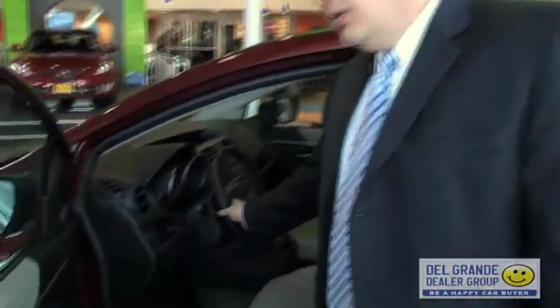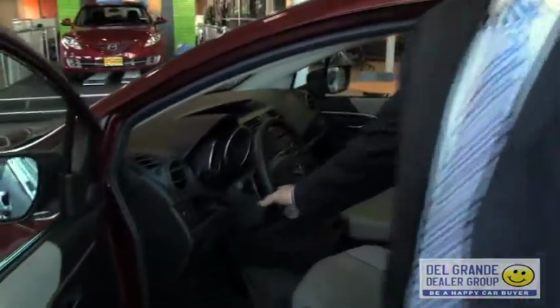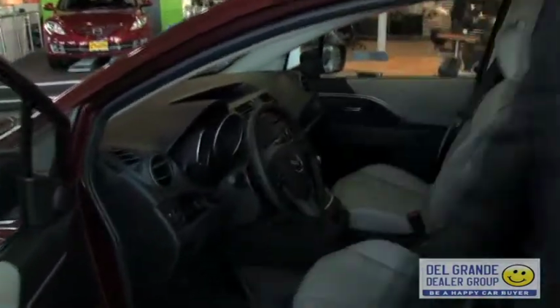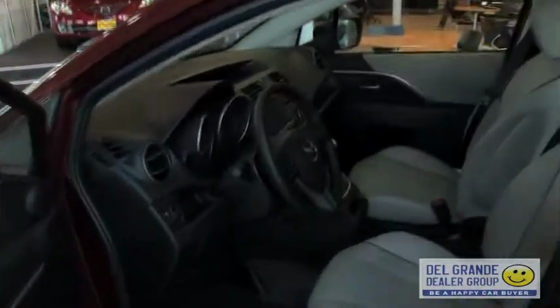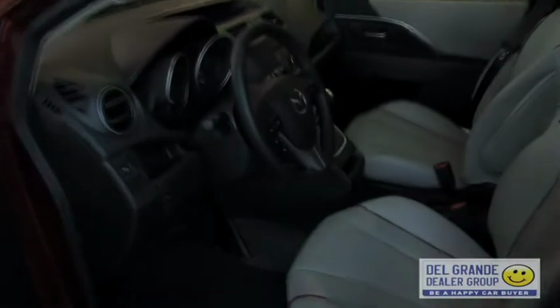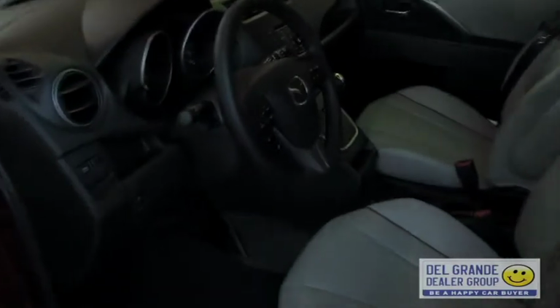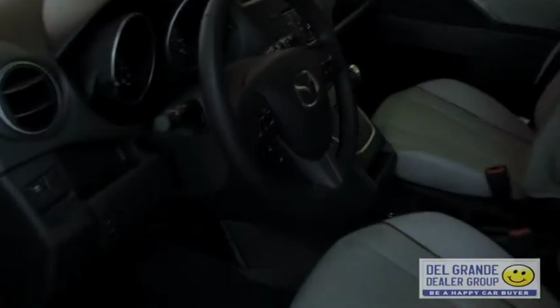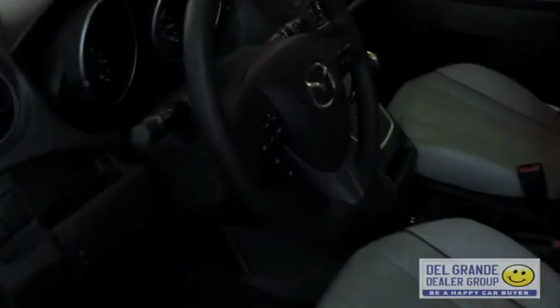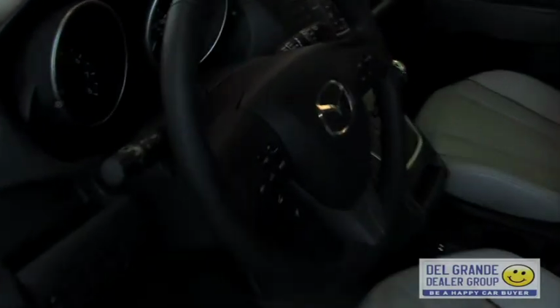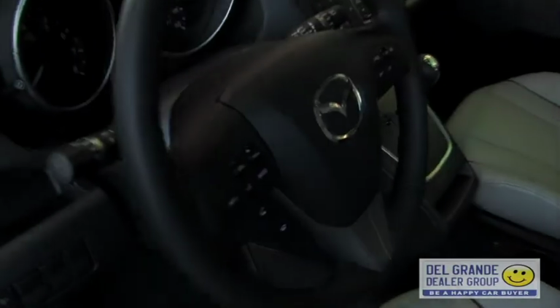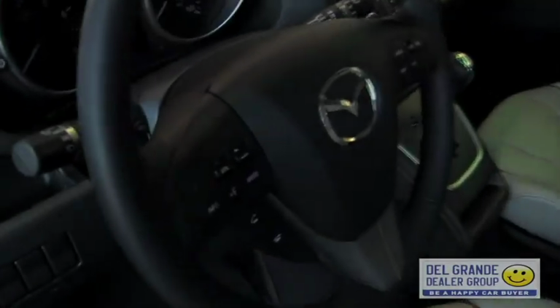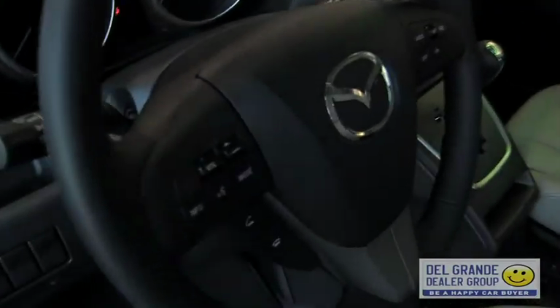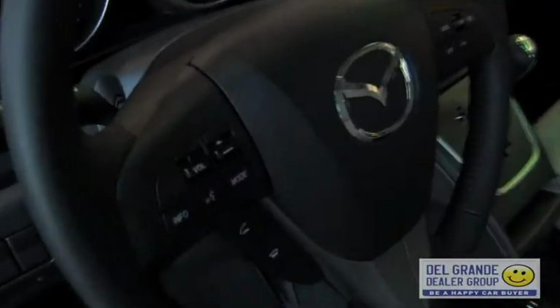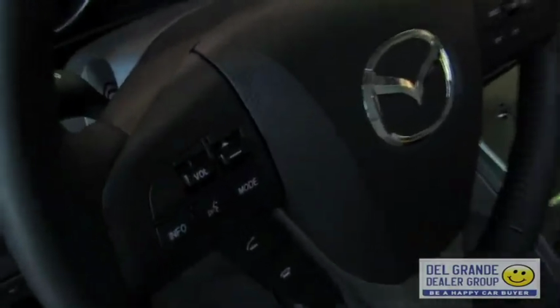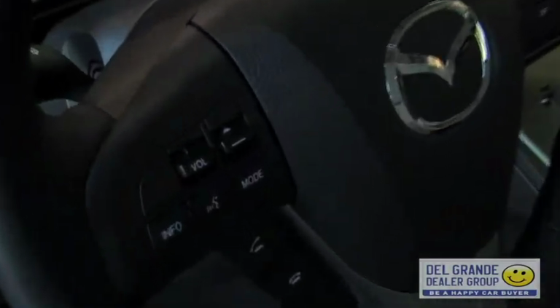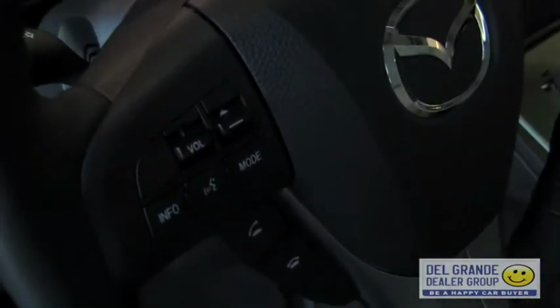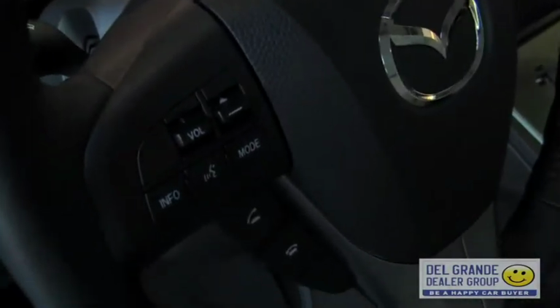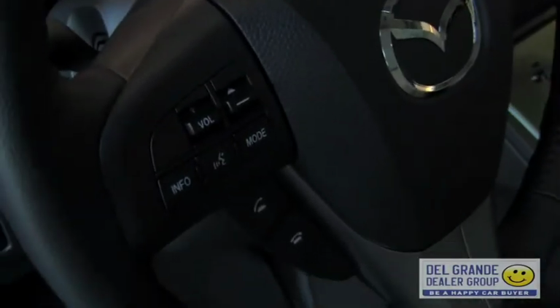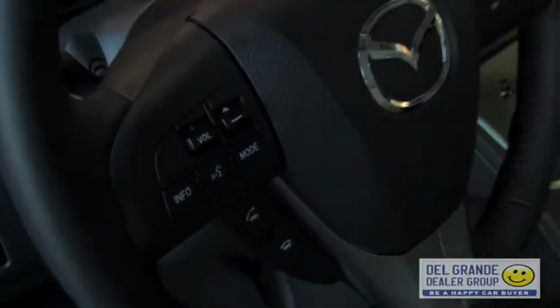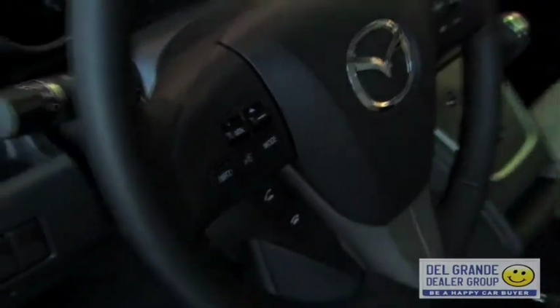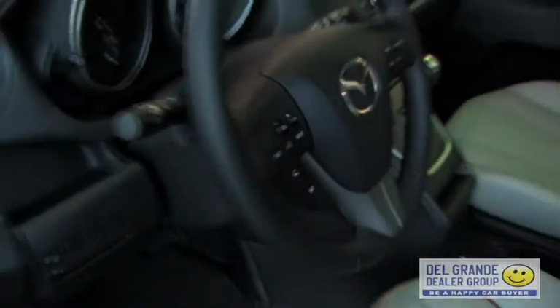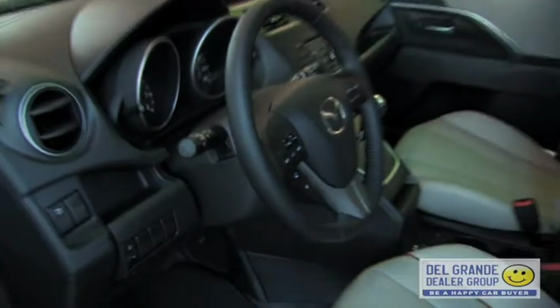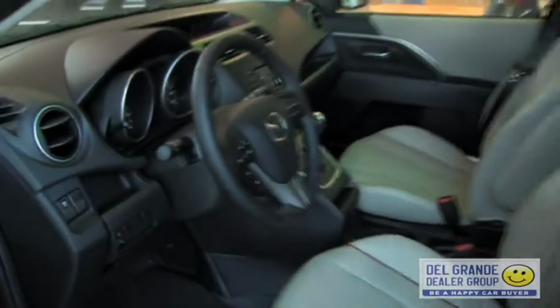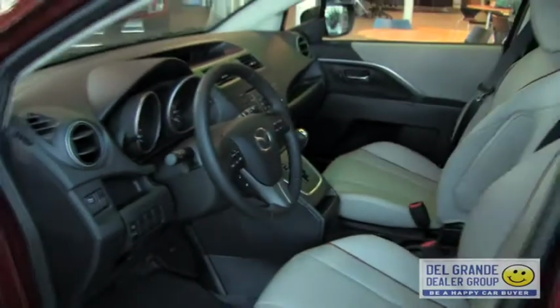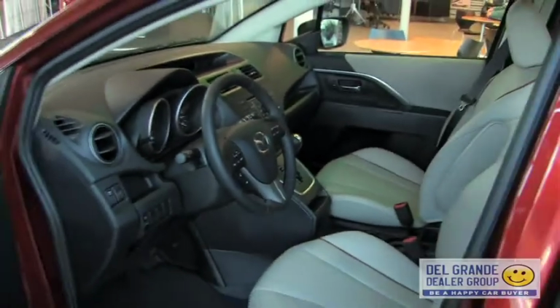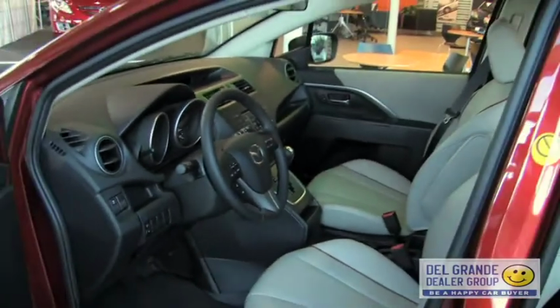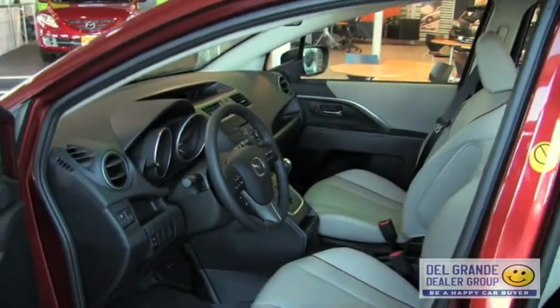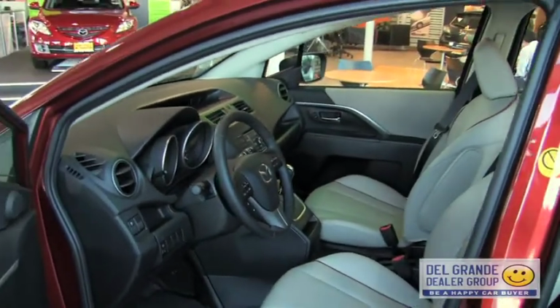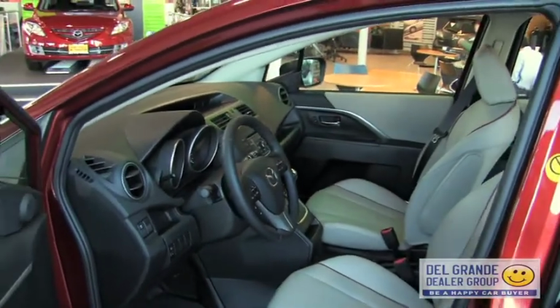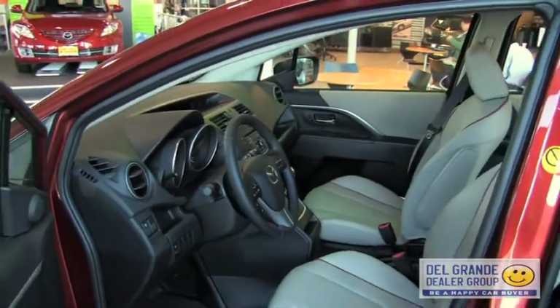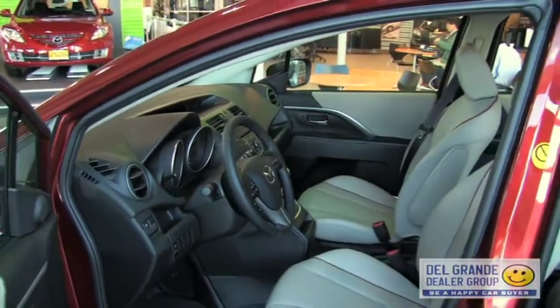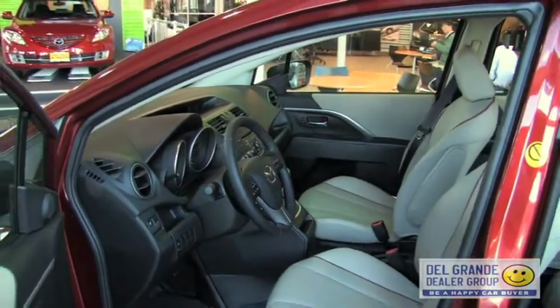Bluetooth is here on the Grand Touring, also available on the Touring model. Automatic climate control is standard again this year on all trim levels.